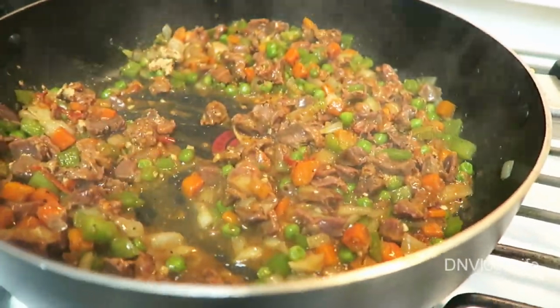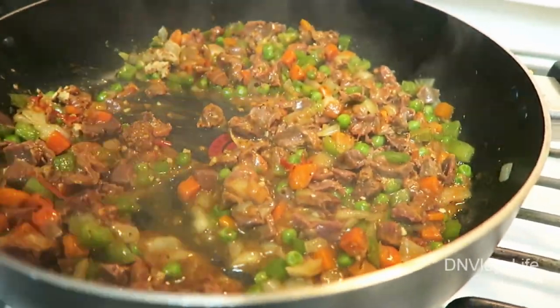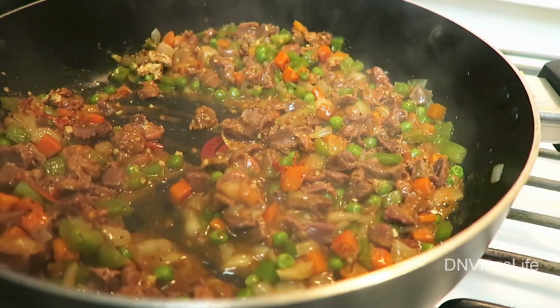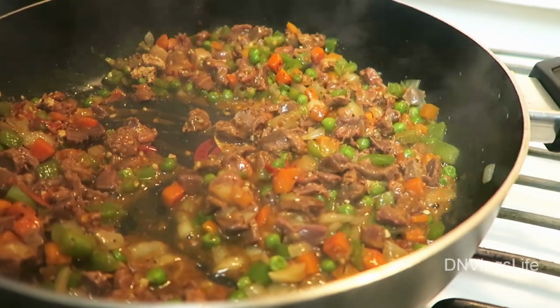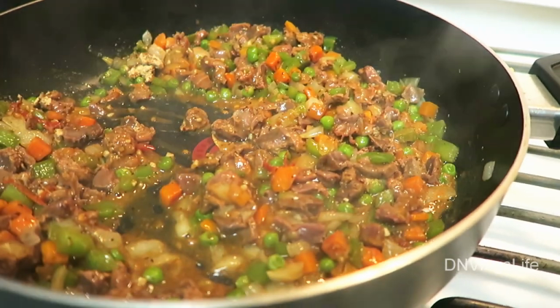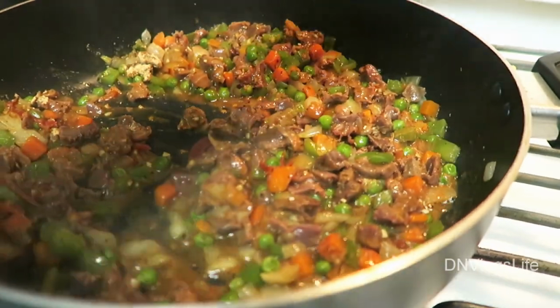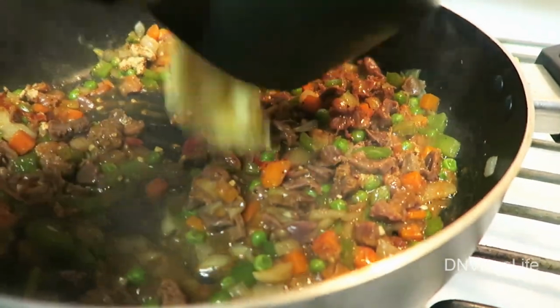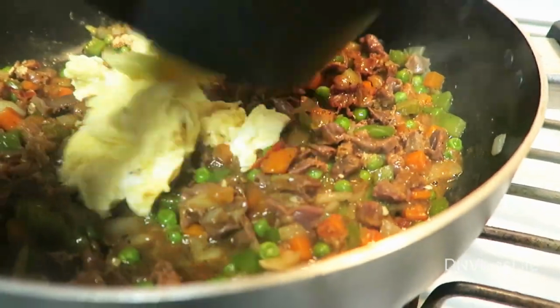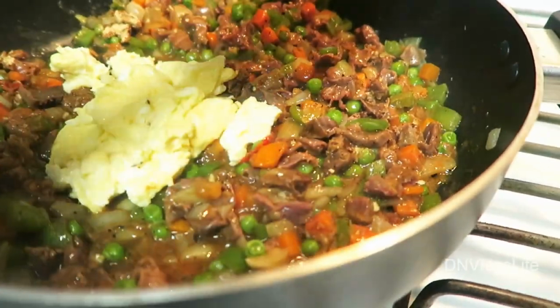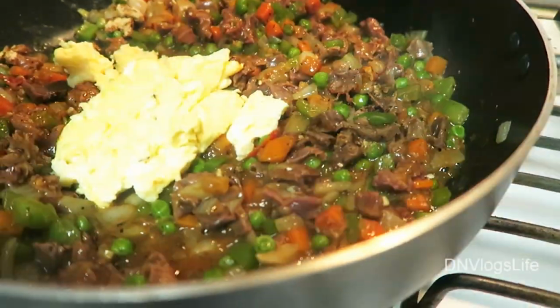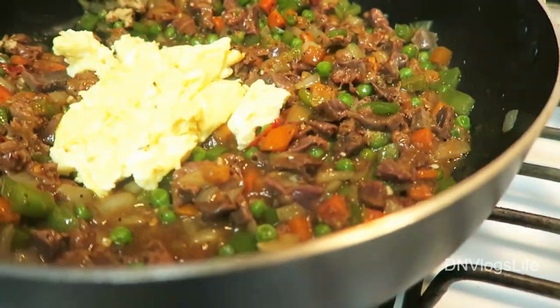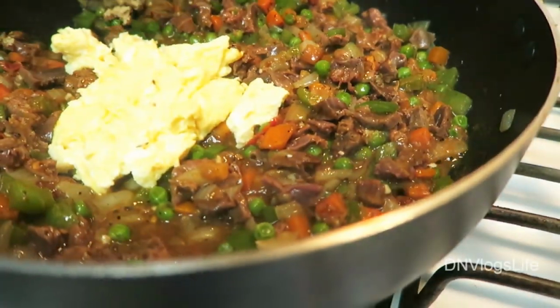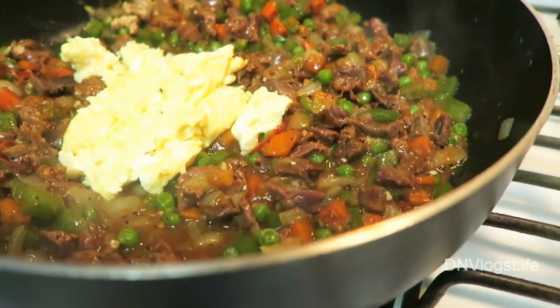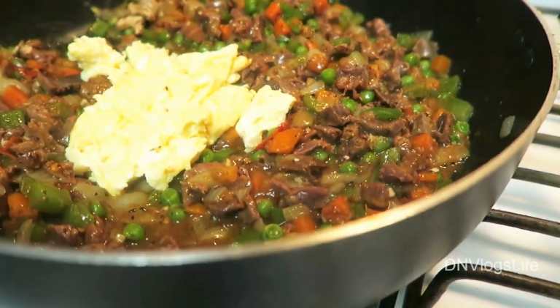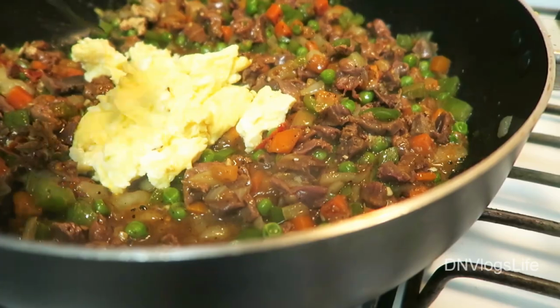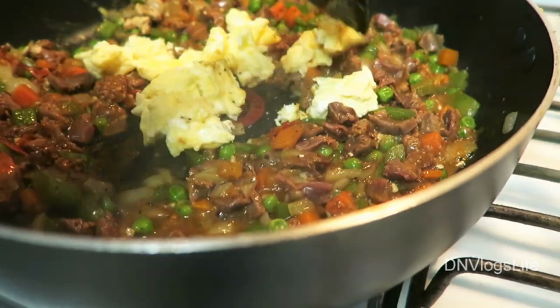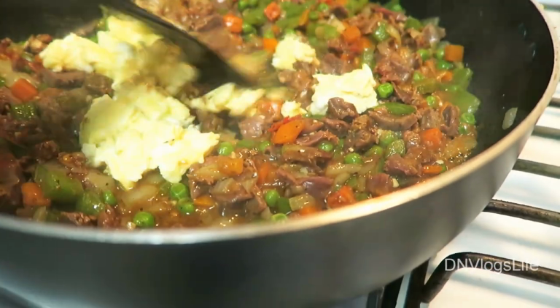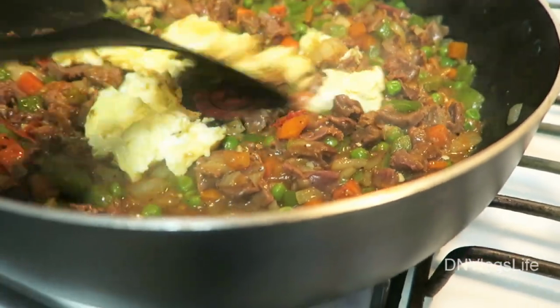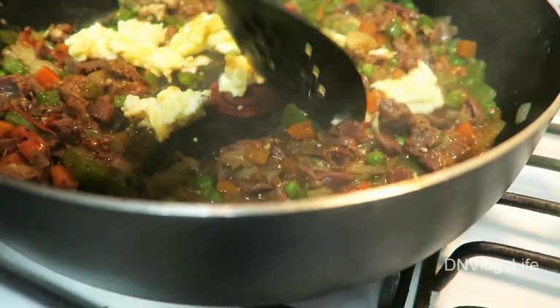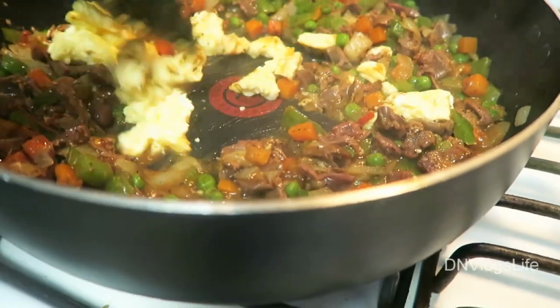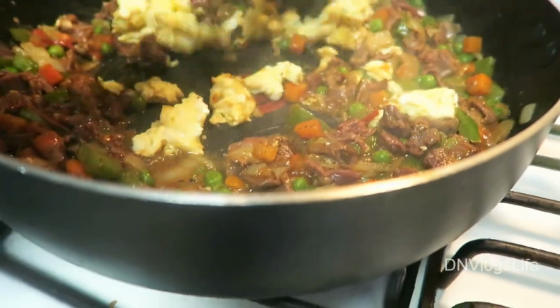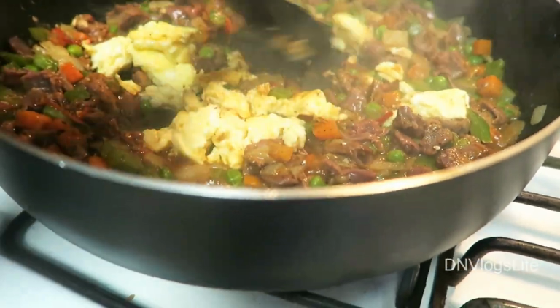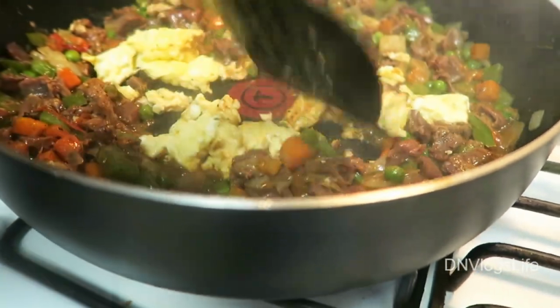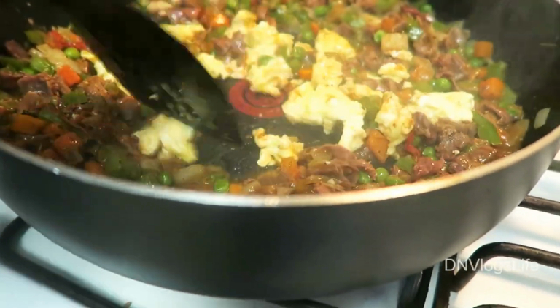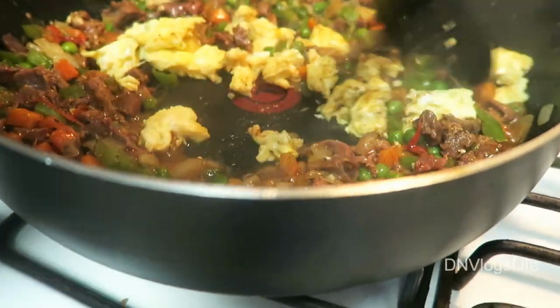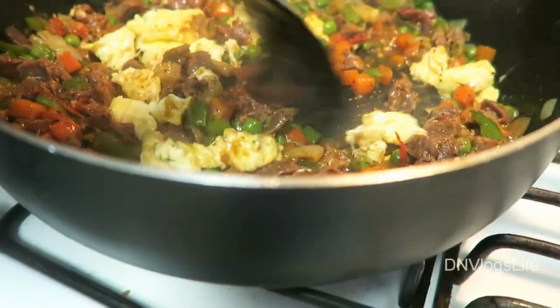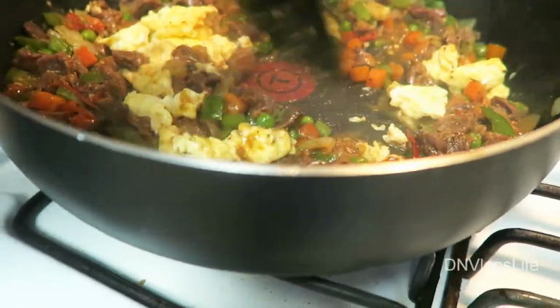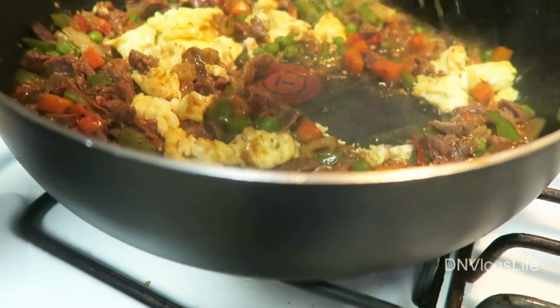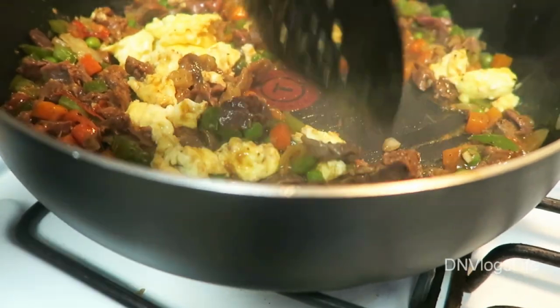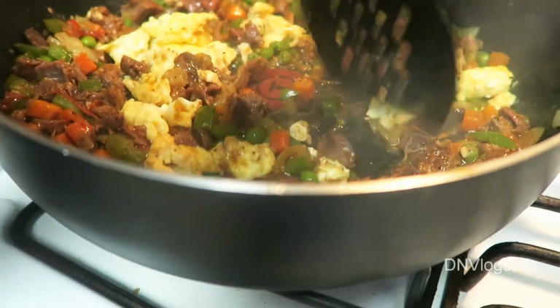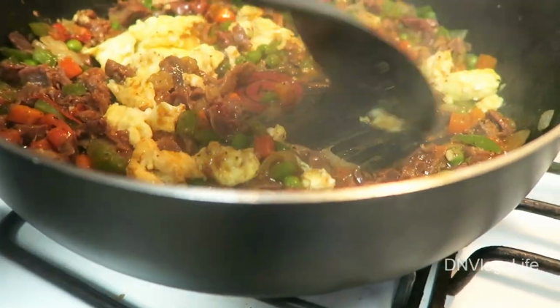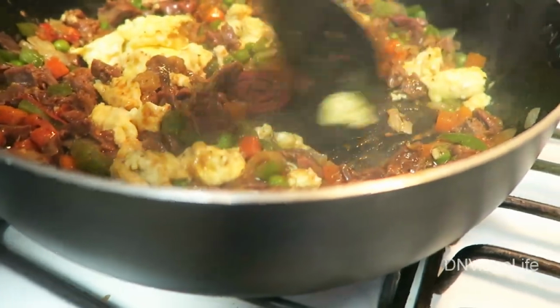Now I'm going to add the eggs to it. You want to separate the eggs — make sure you separate them really well and make sure it saturates inside the mix.